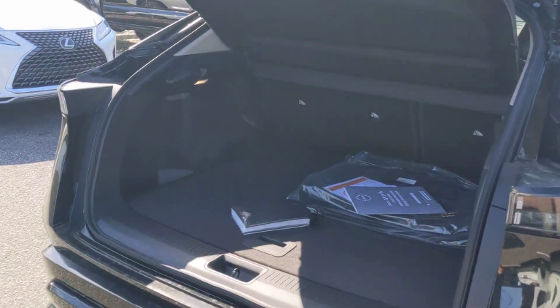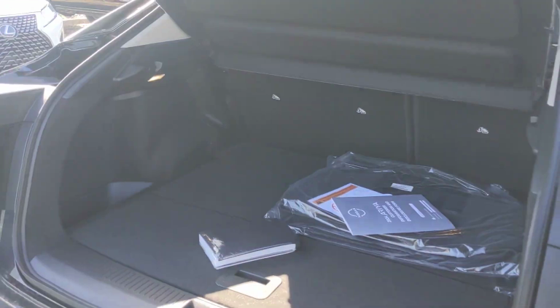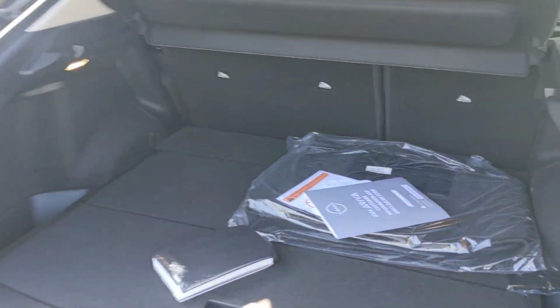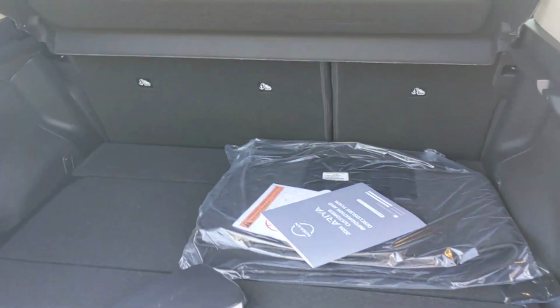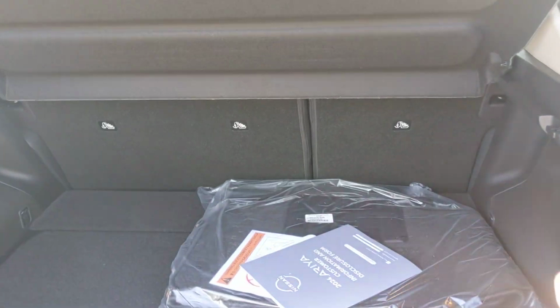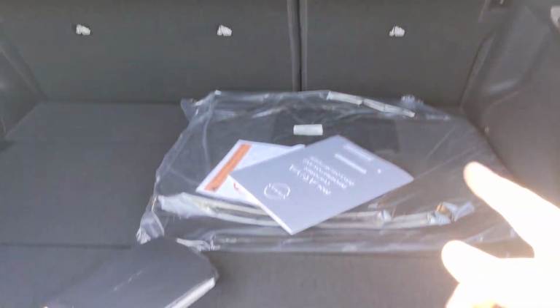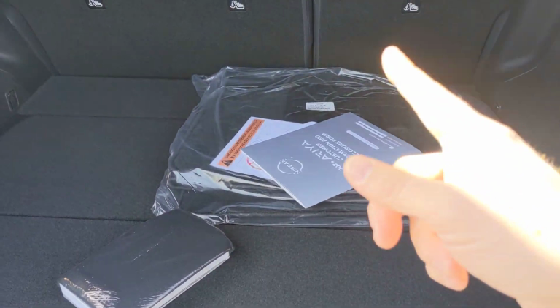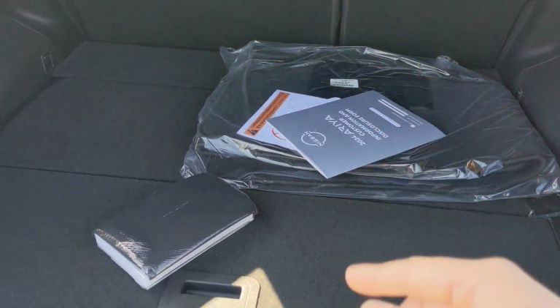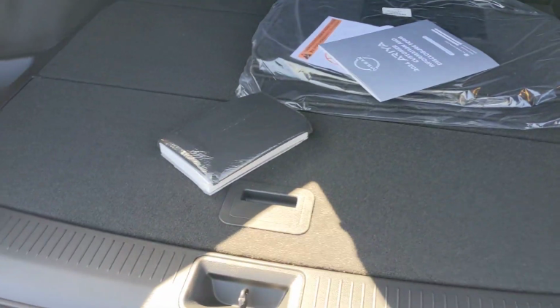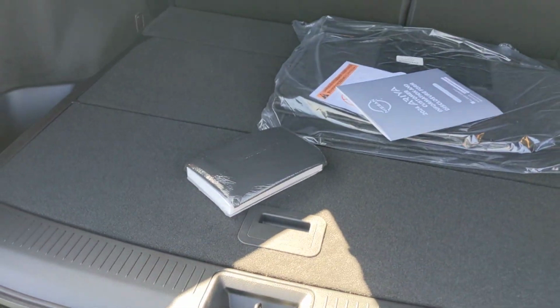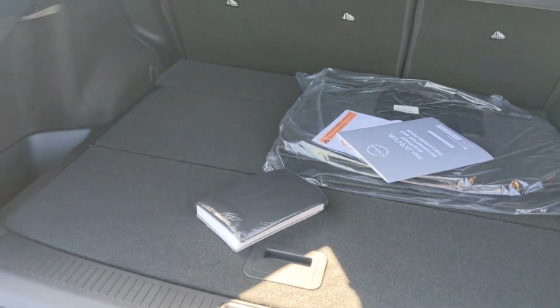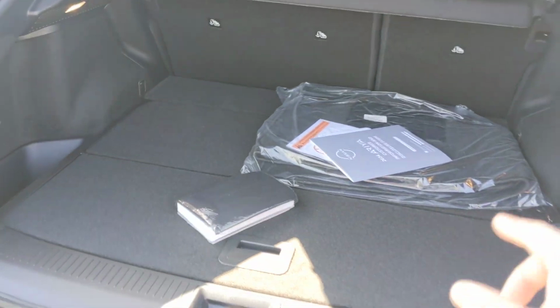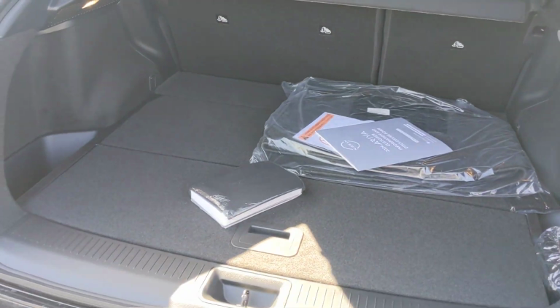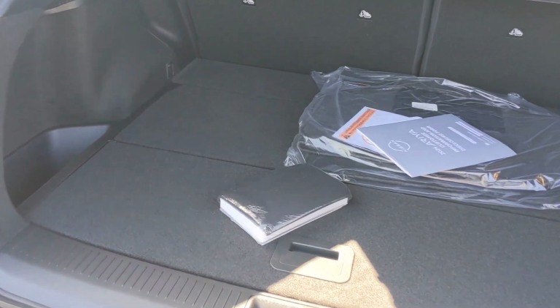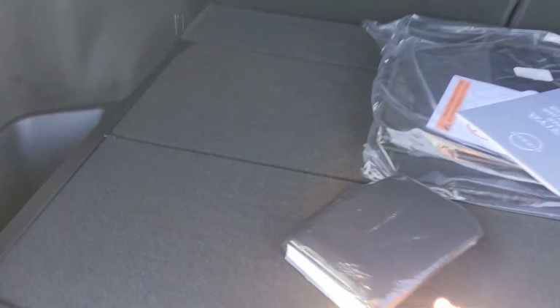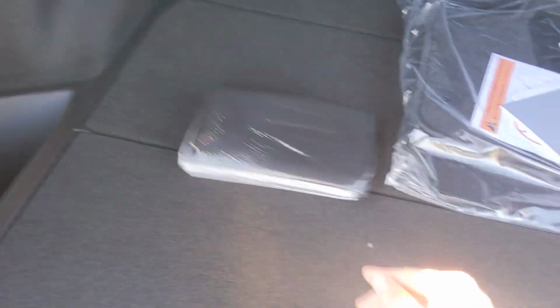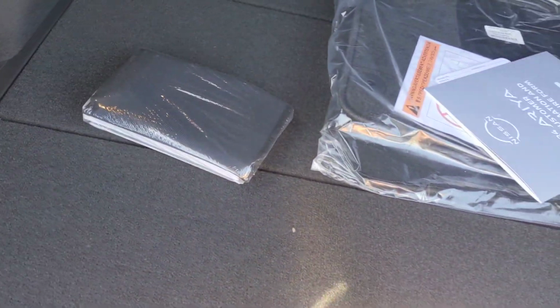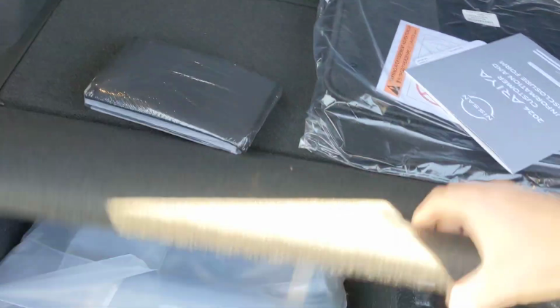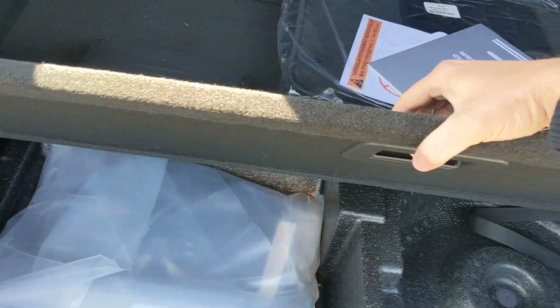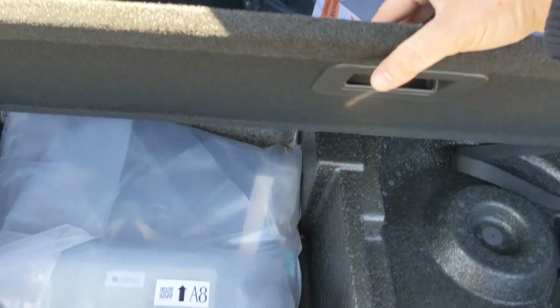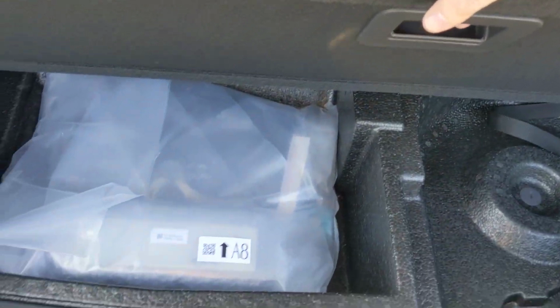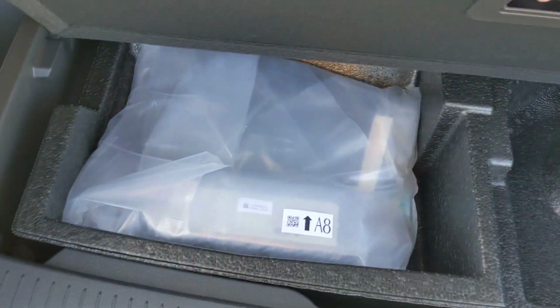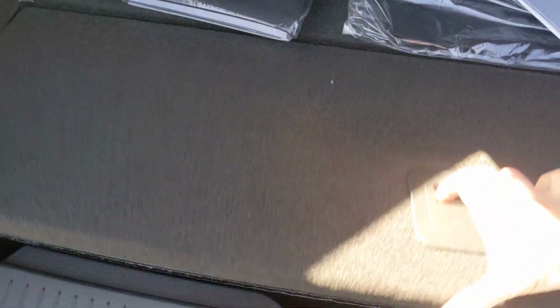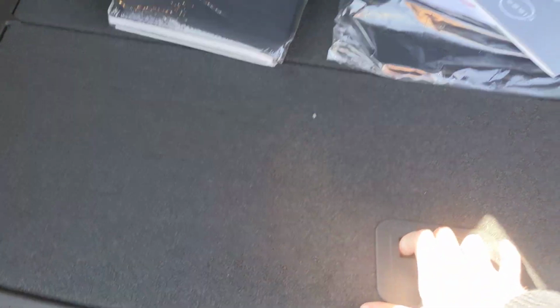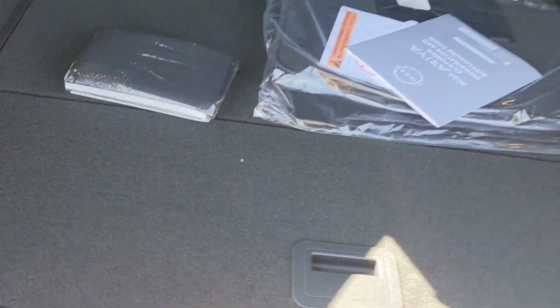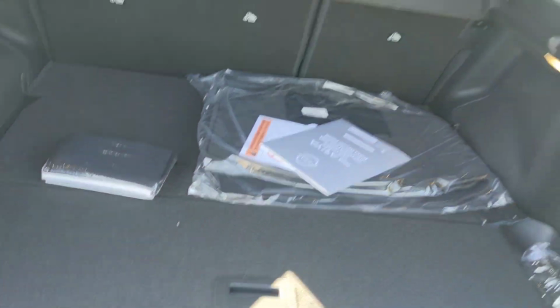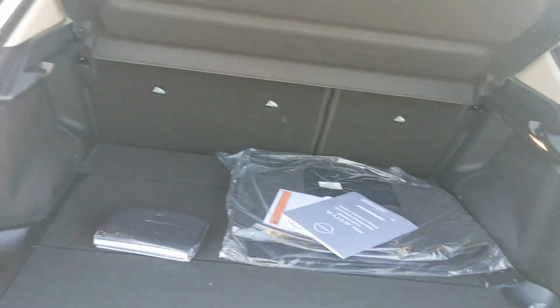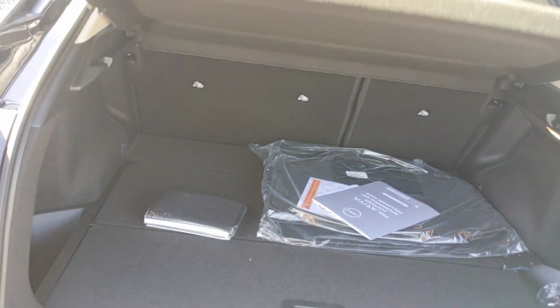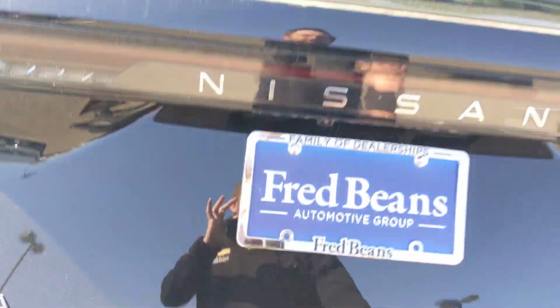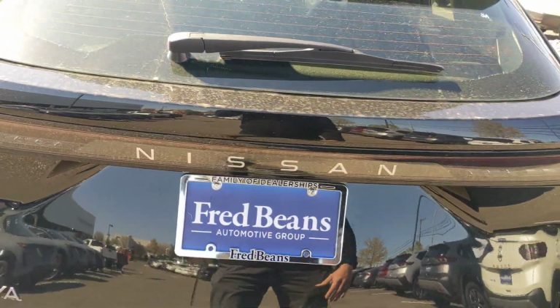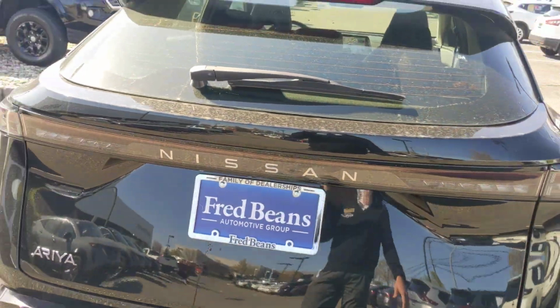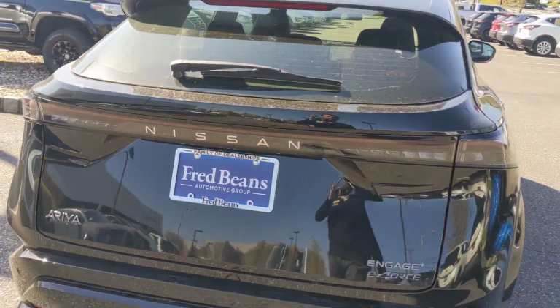You get pretty good space here in the trunk. These seats are going to fold down flat. You have the little dividers here with your charging cables and tire repair kit.